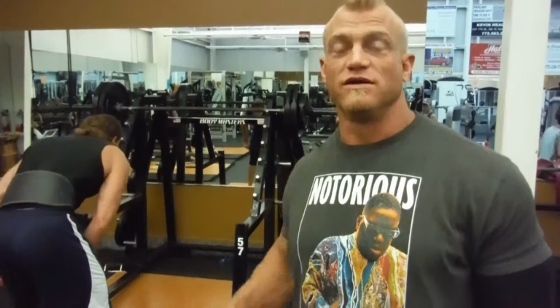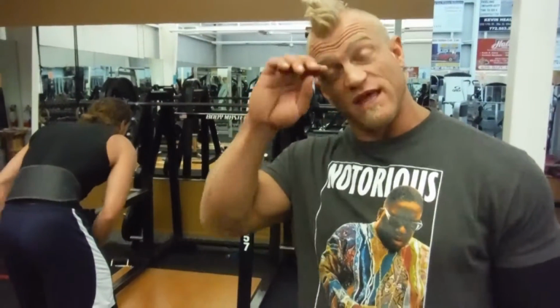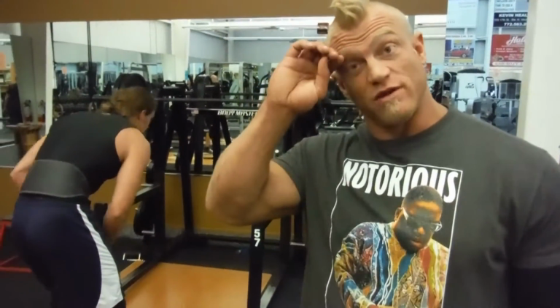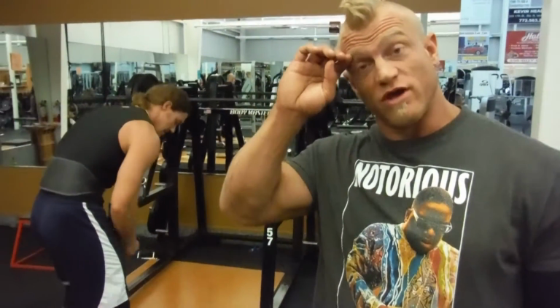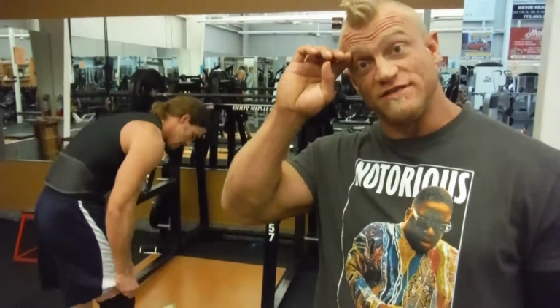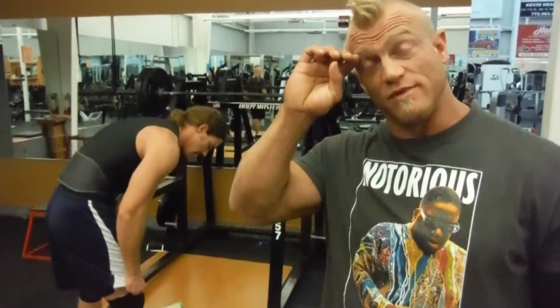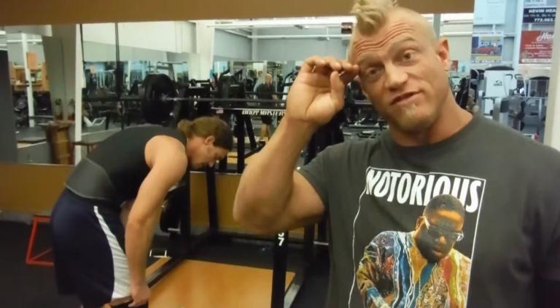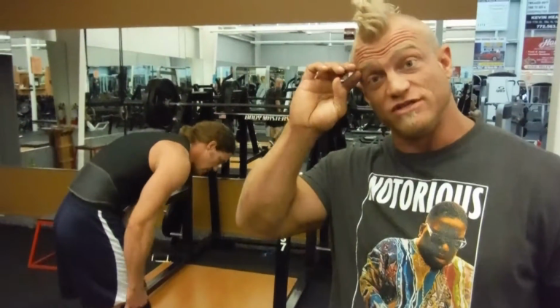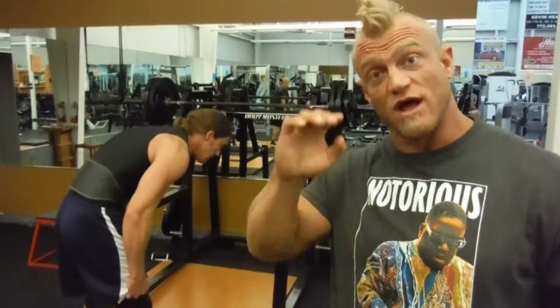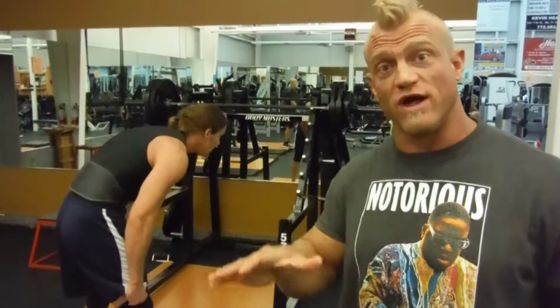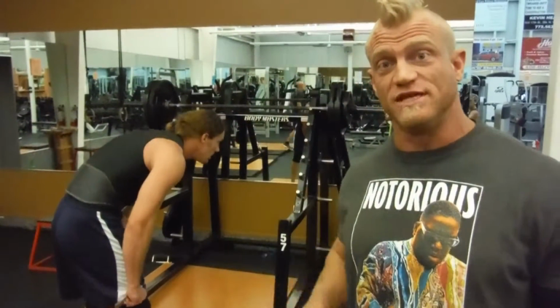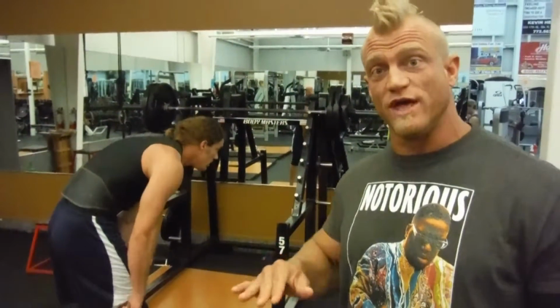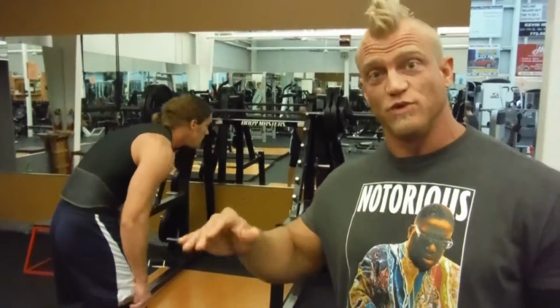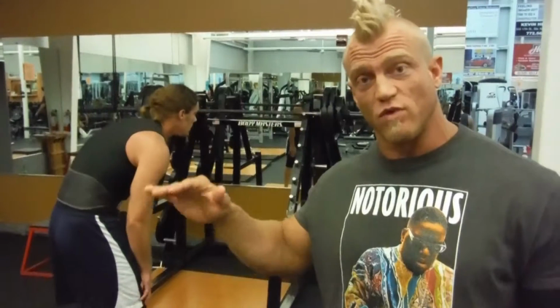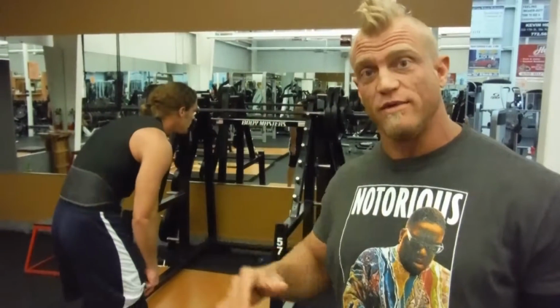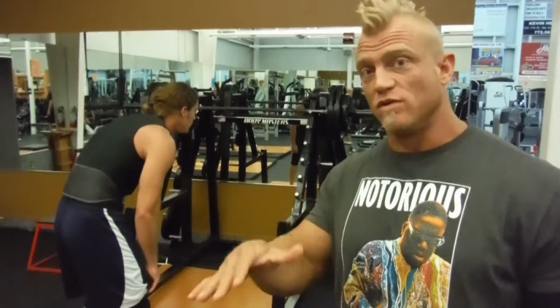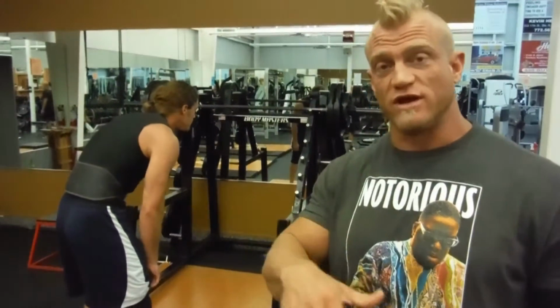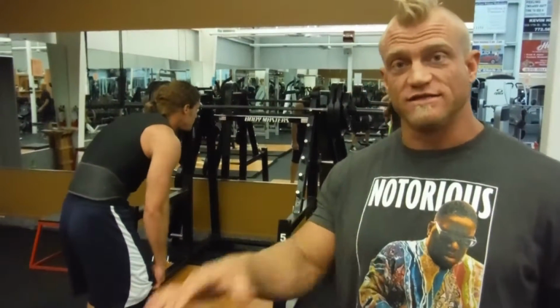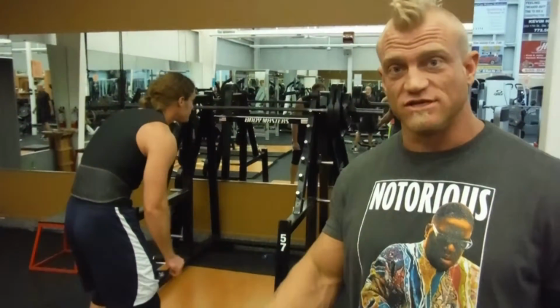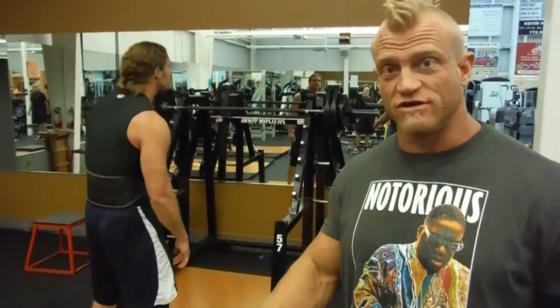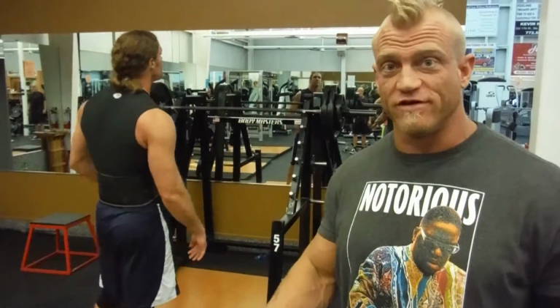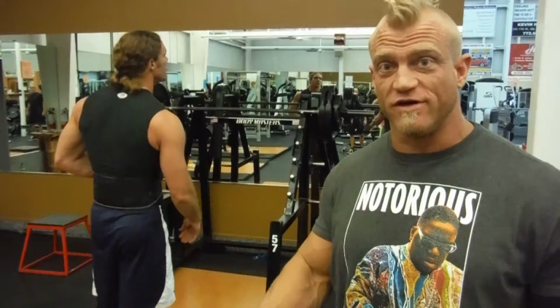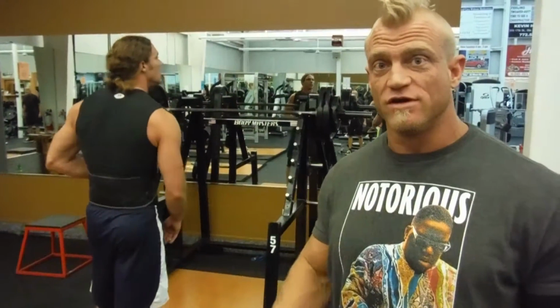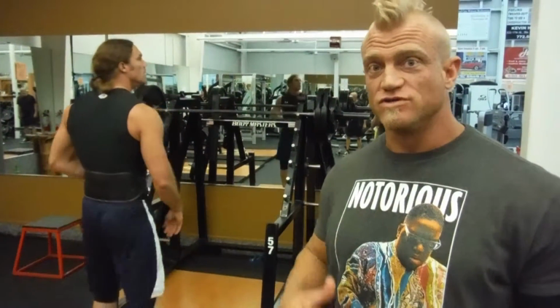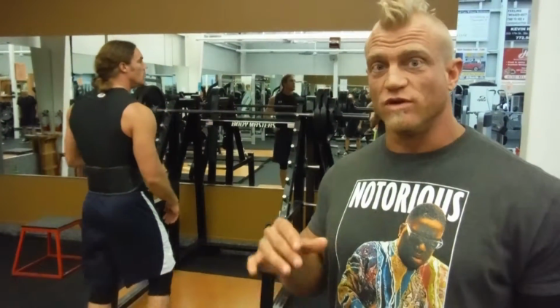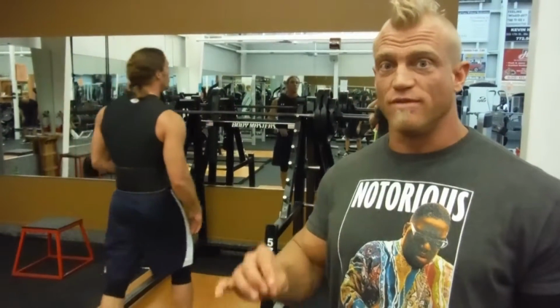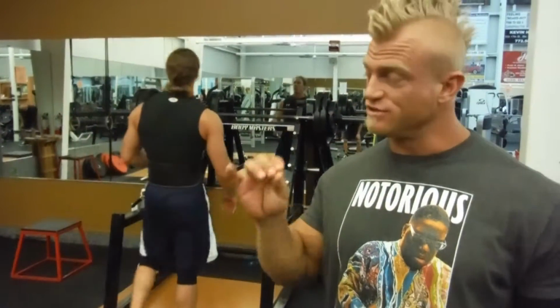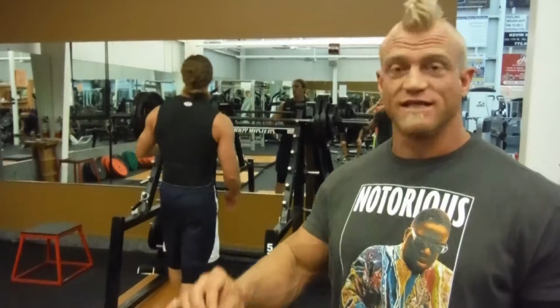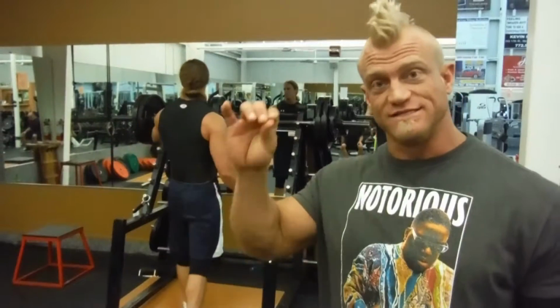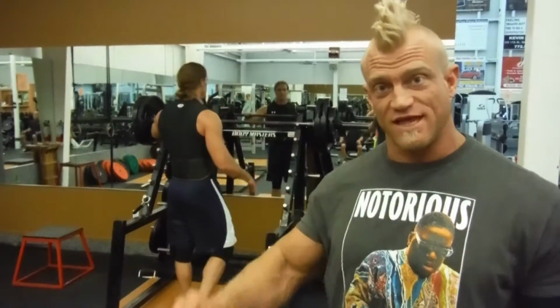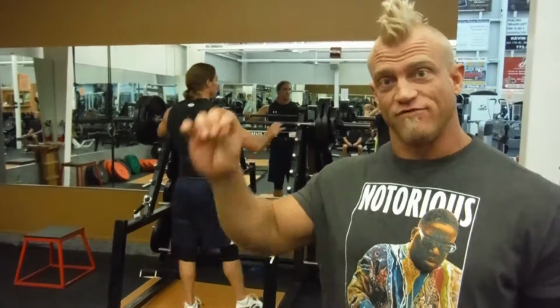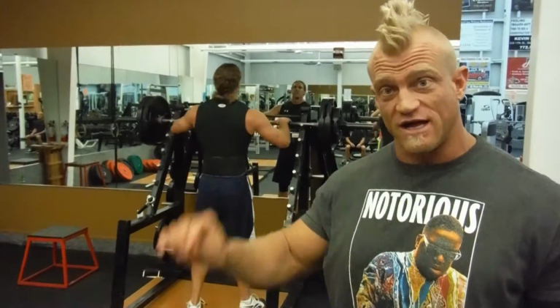All right, so today we're going to go heavy, so I'm having Luke just do a couple reps at each weight as we work our way up. We're not trying to get to exhaustion or failure, we're trying to really work on making sure the technique is the same every time.